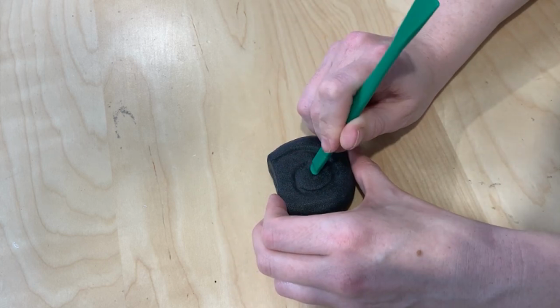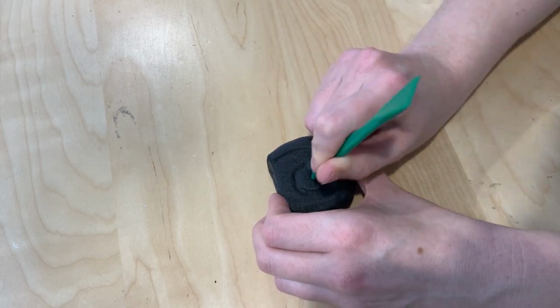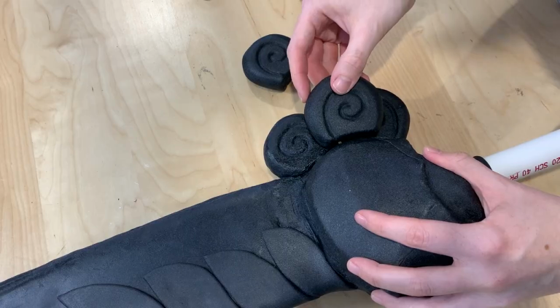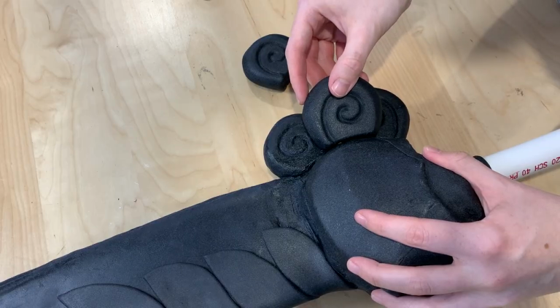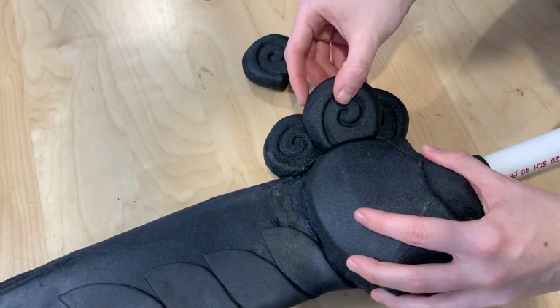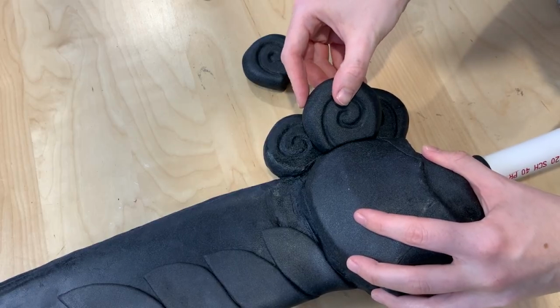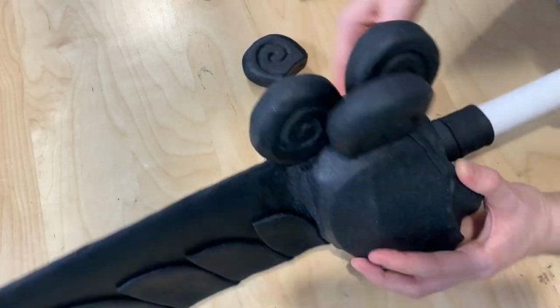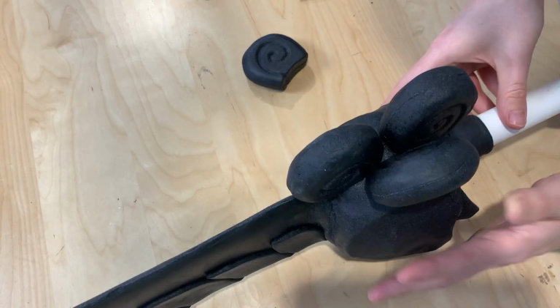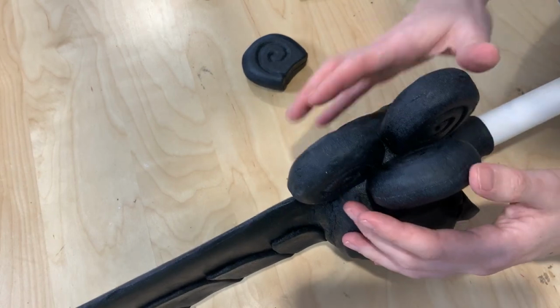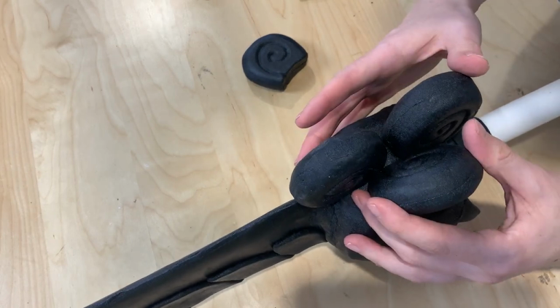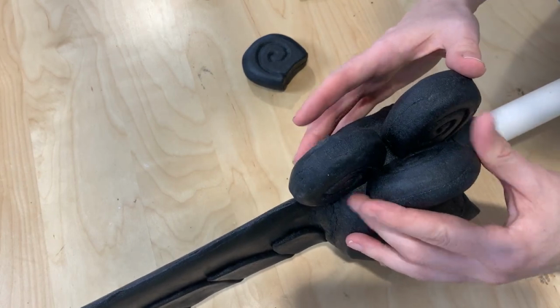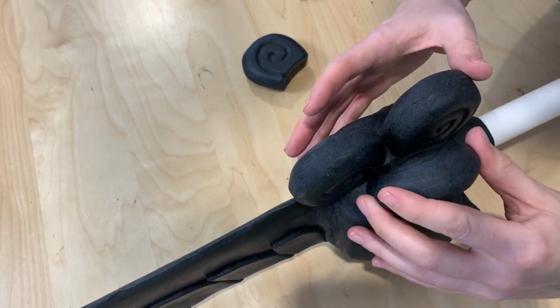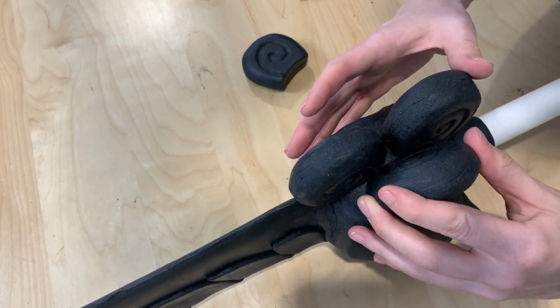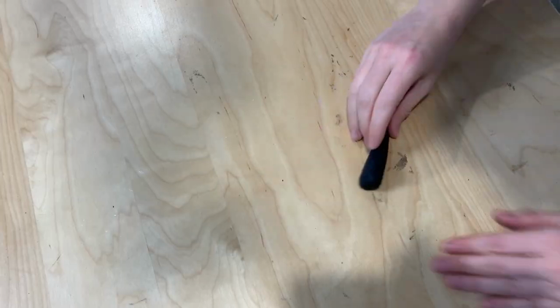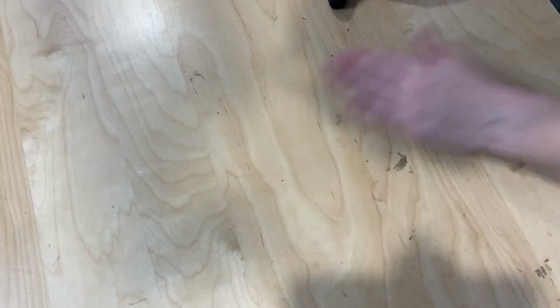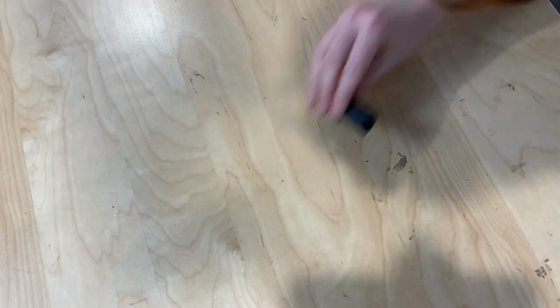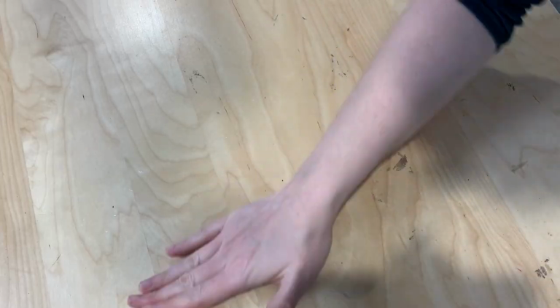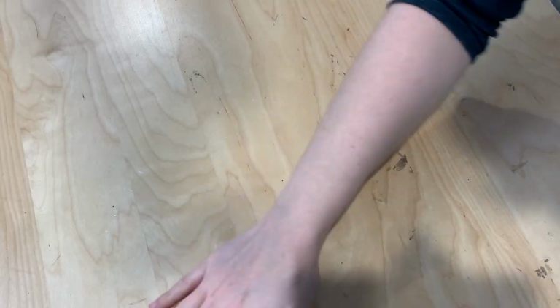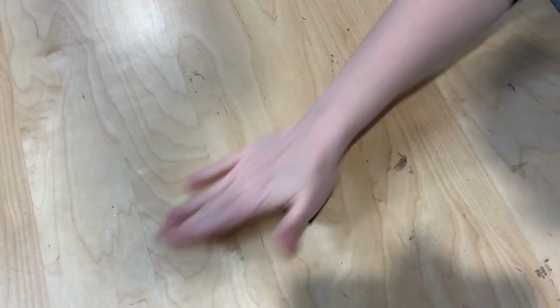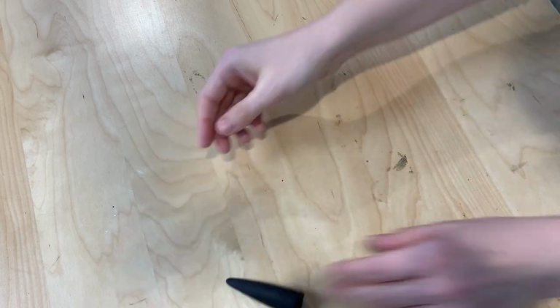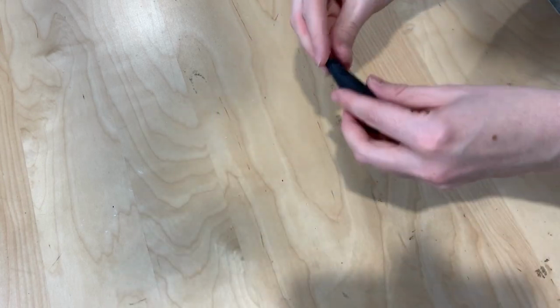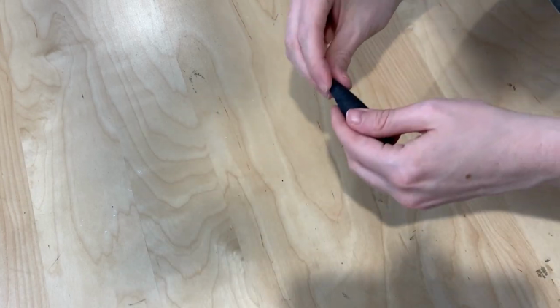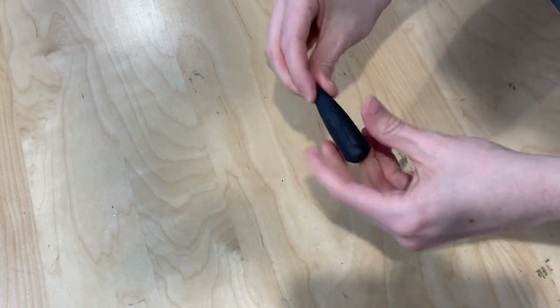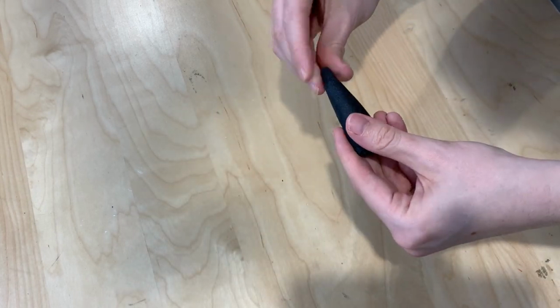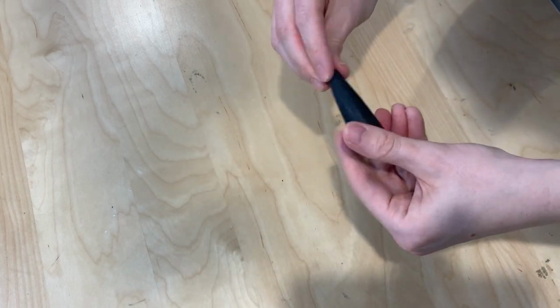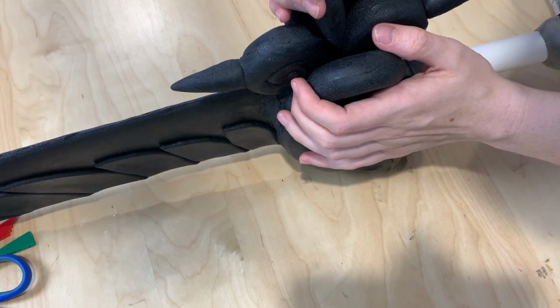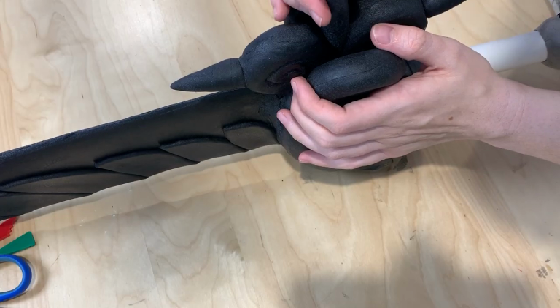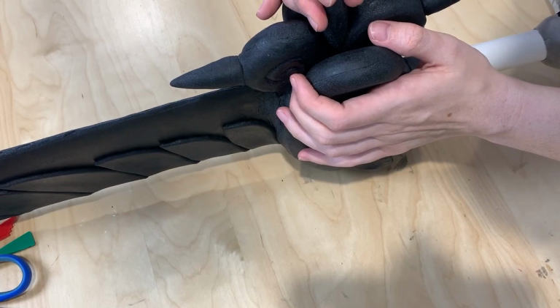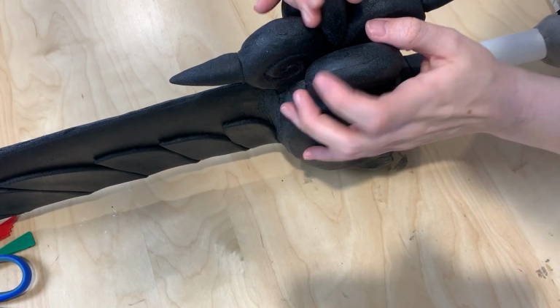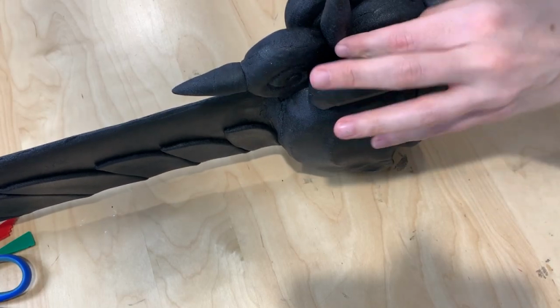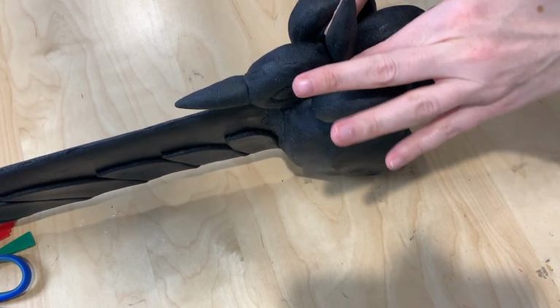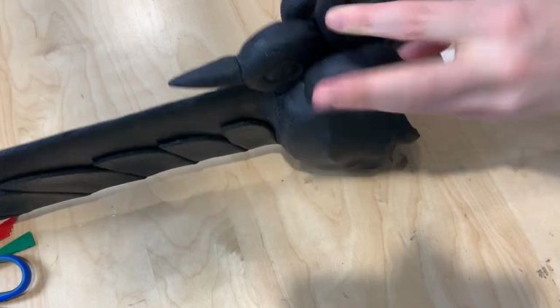The spikes were made using various scraps of Worbla that I had on hand. I just heated them up, molded them, and shaped them into the right size spike, and then adhered them directly onto each of those beautiful little cinnamon buns.